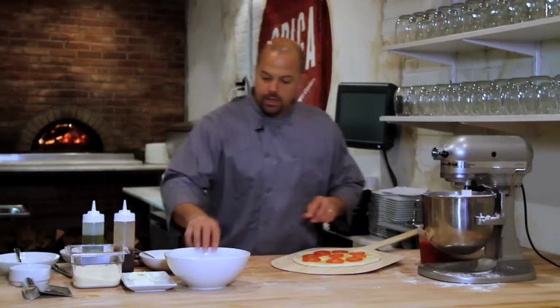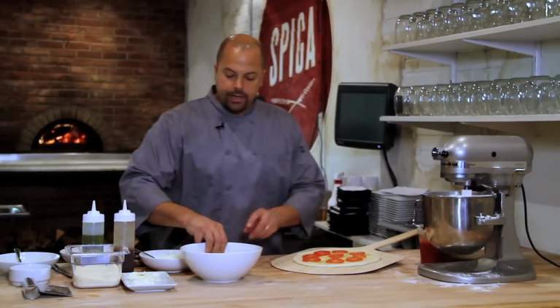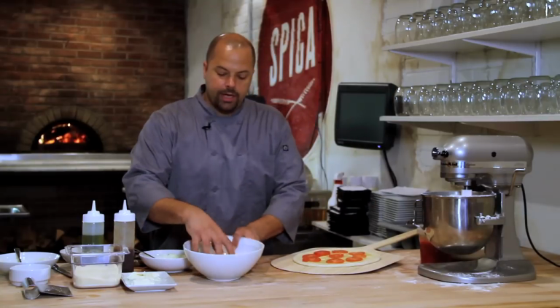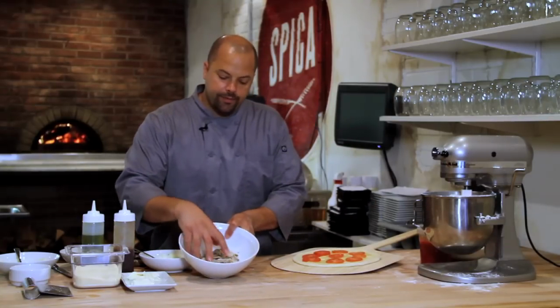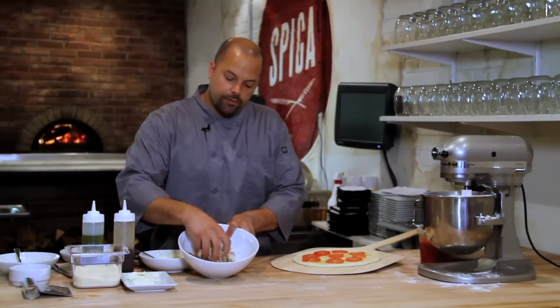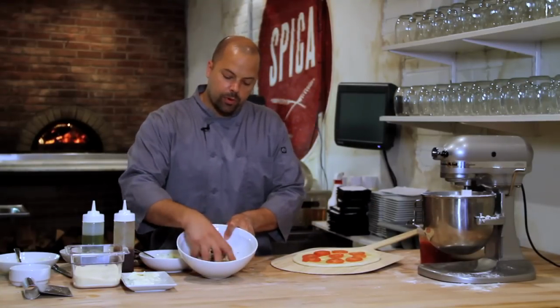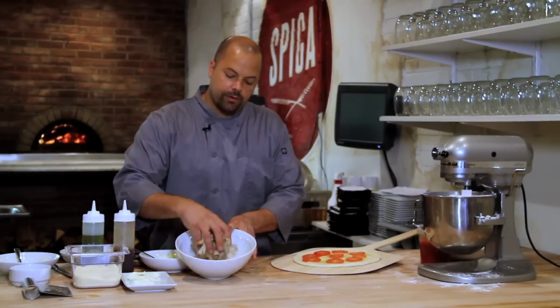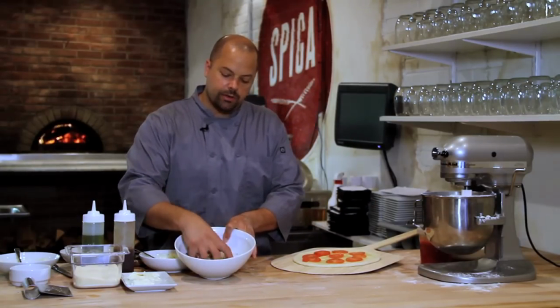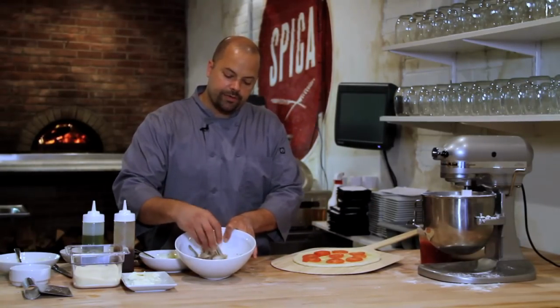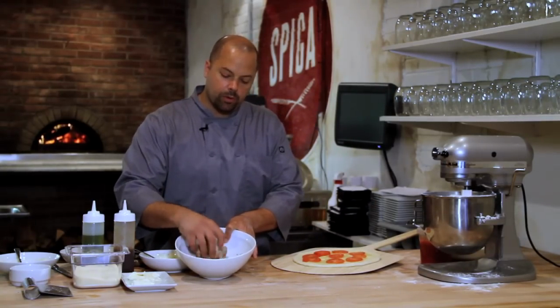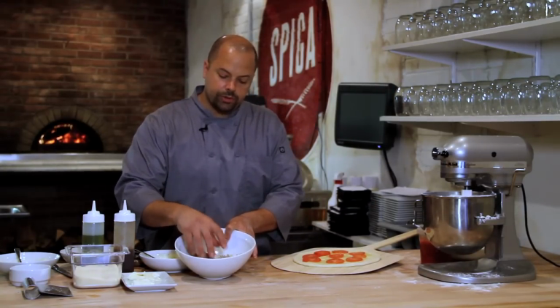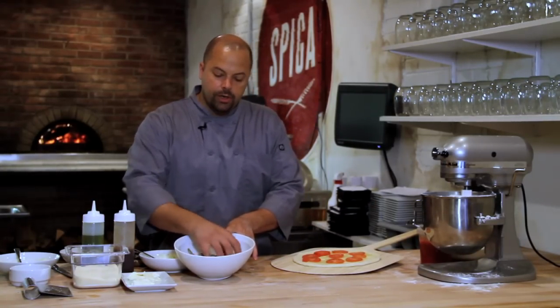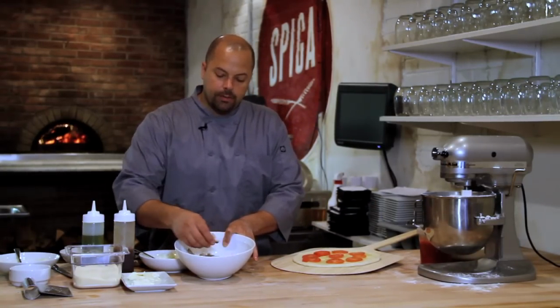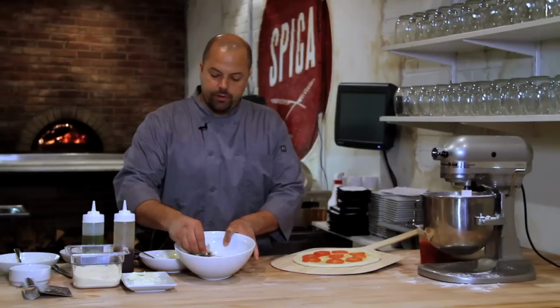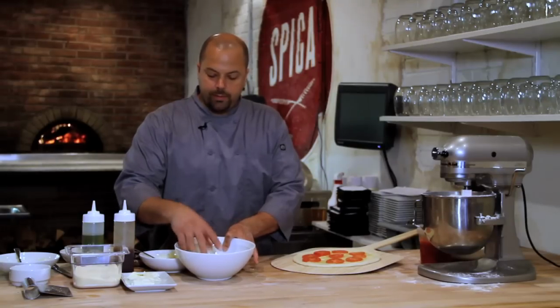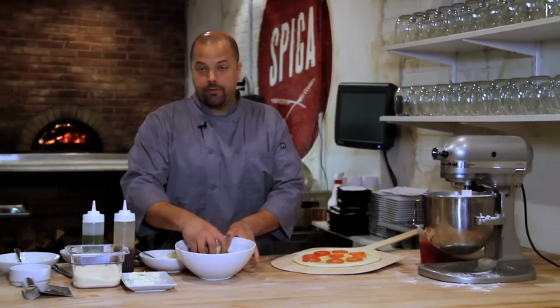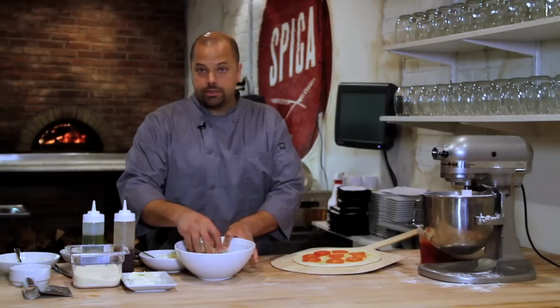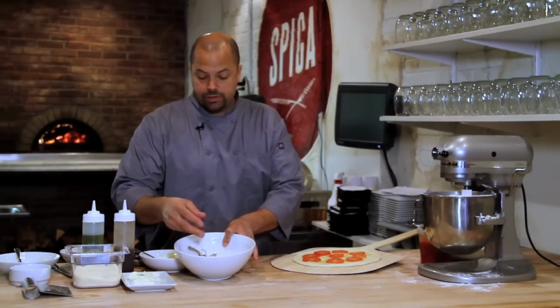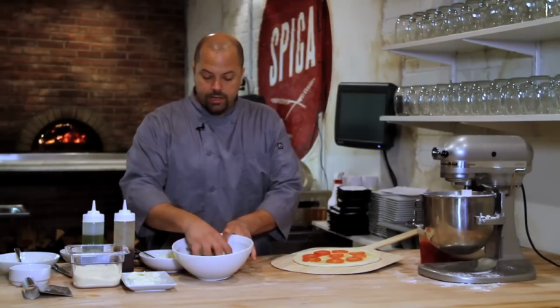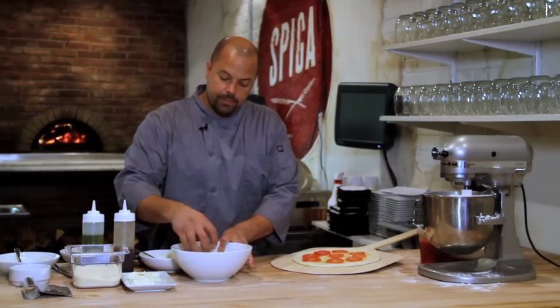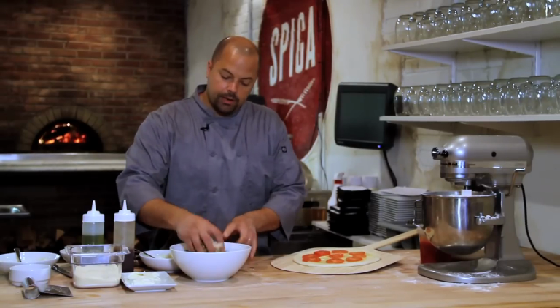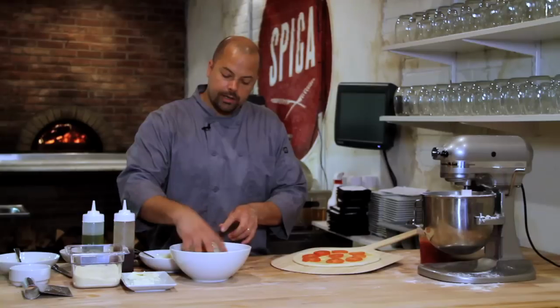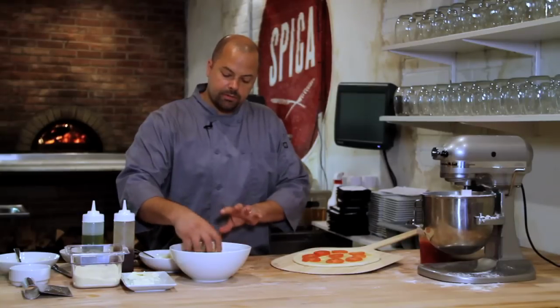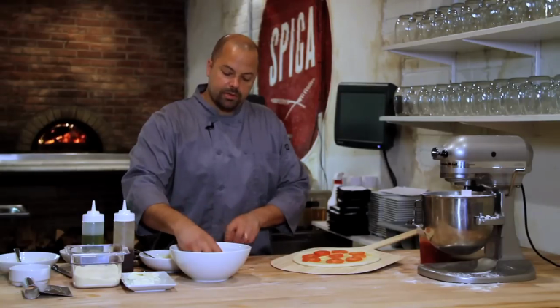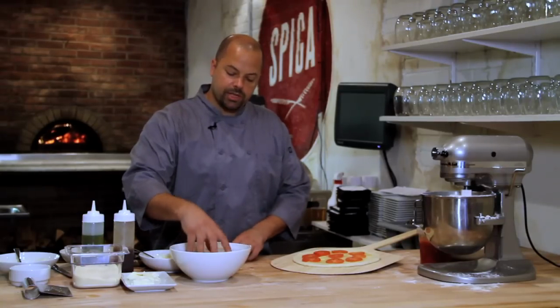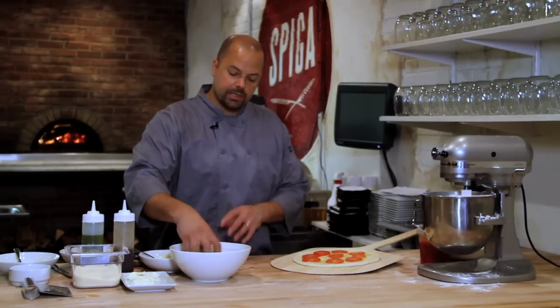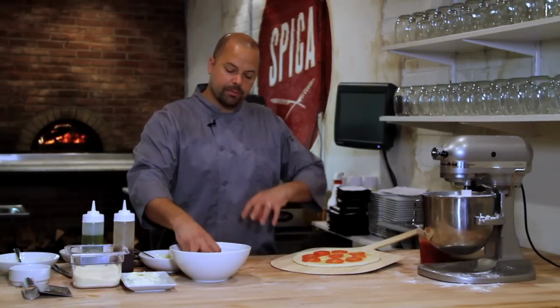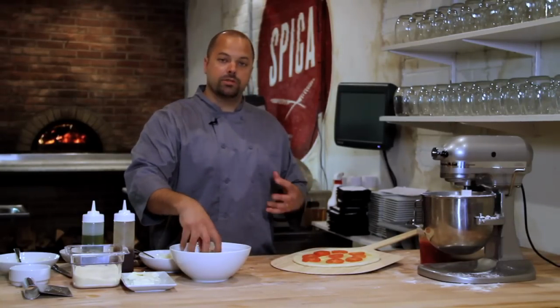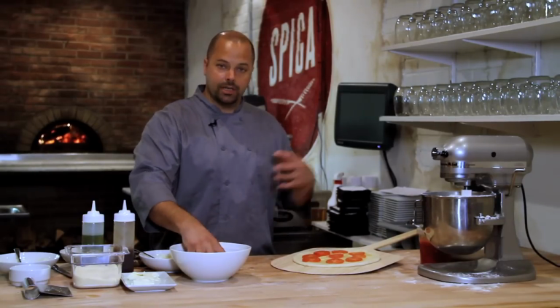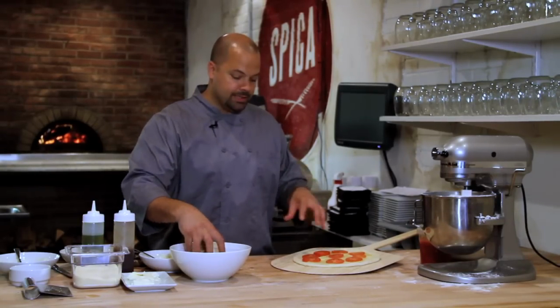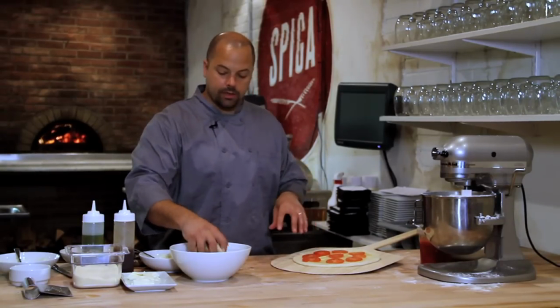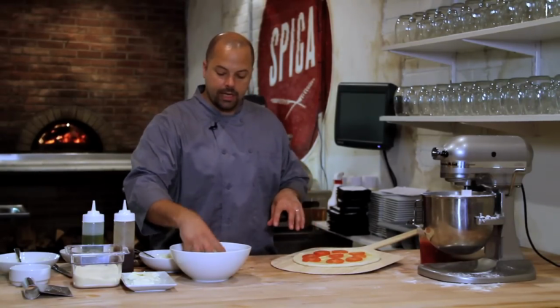Here we have roasted pork. I had roasted this earlier — it's from a pork shoulder. I slow roasted it for about three or four hours, then shredded it up. I didn't mix it with the barbecue sauce yet because I like to put the barbecue sauce on the pizza itself at the end.